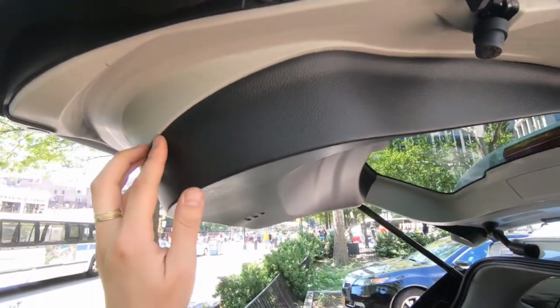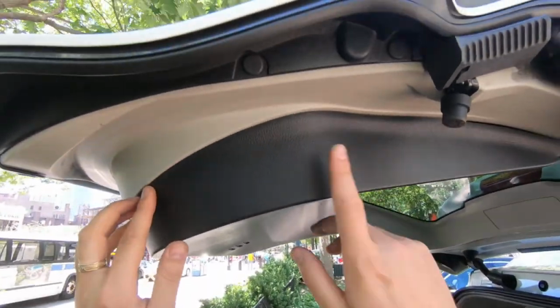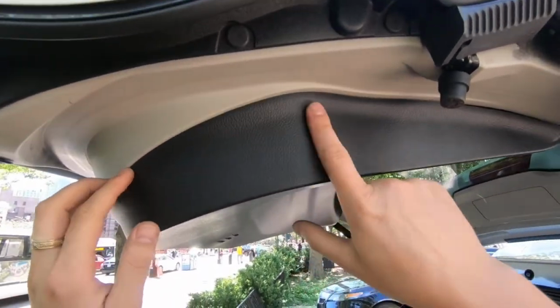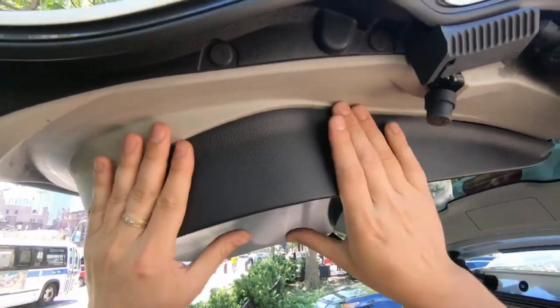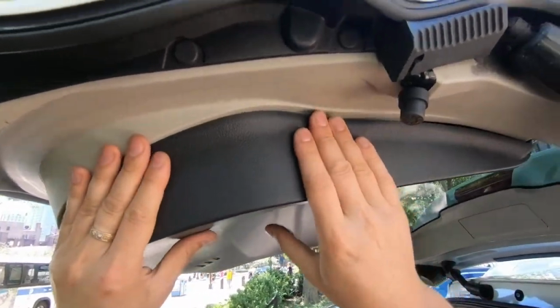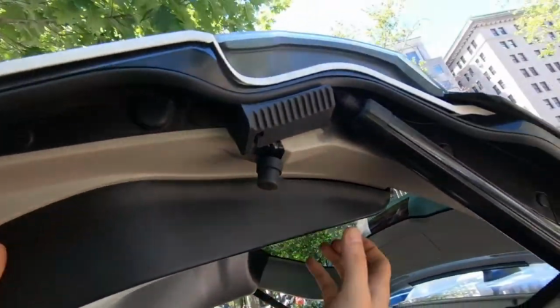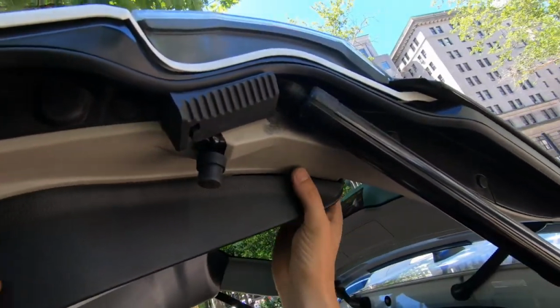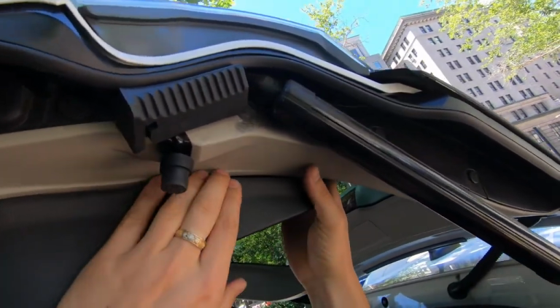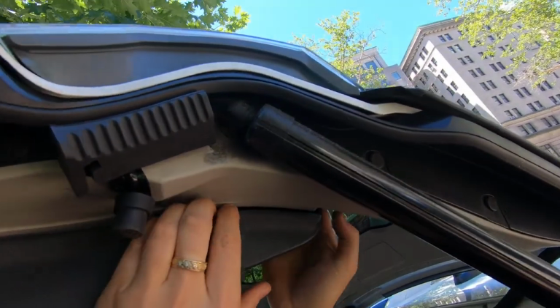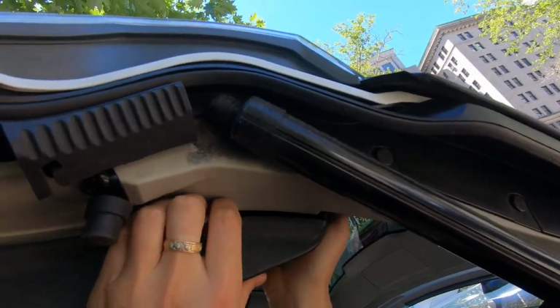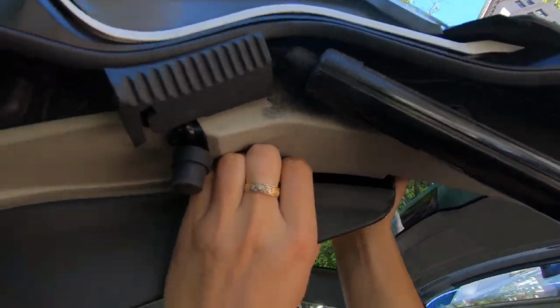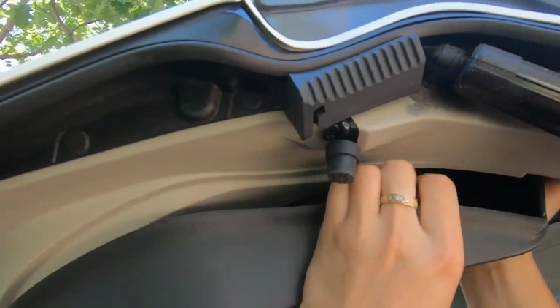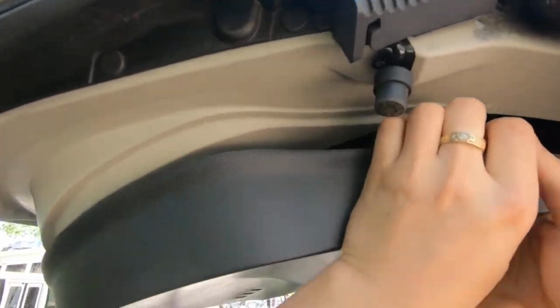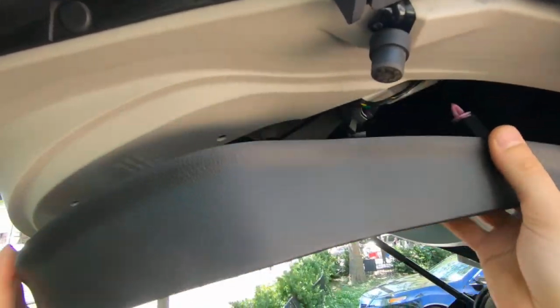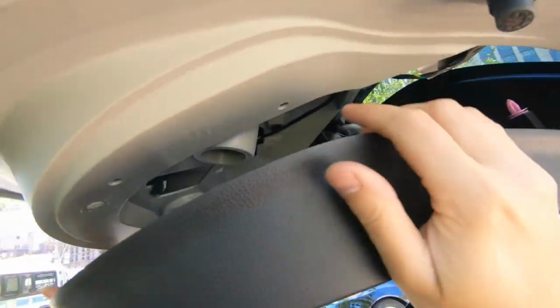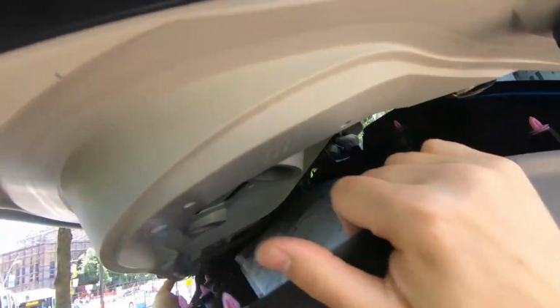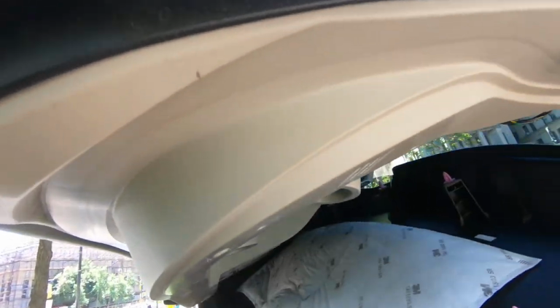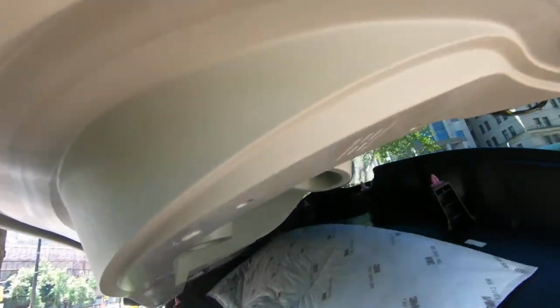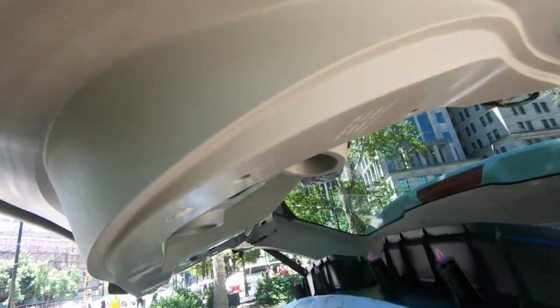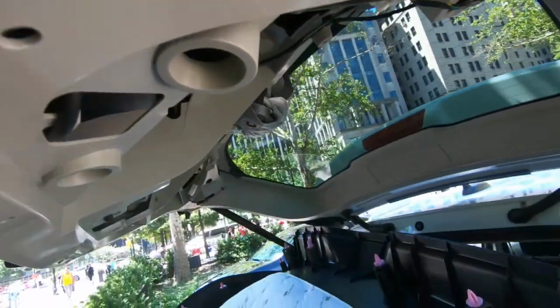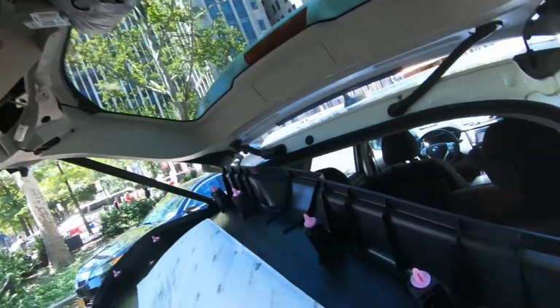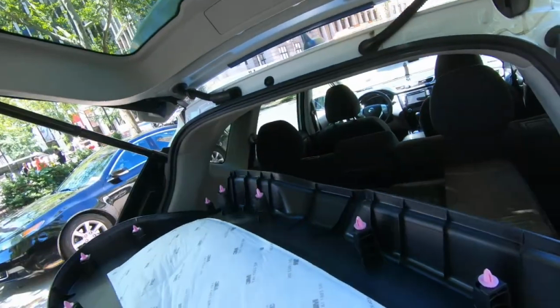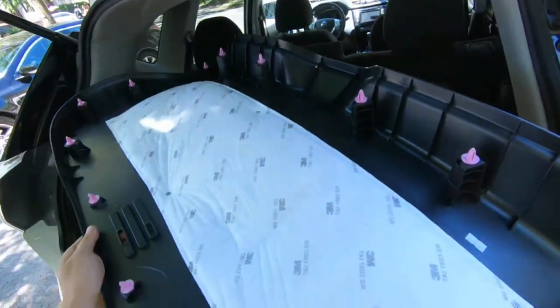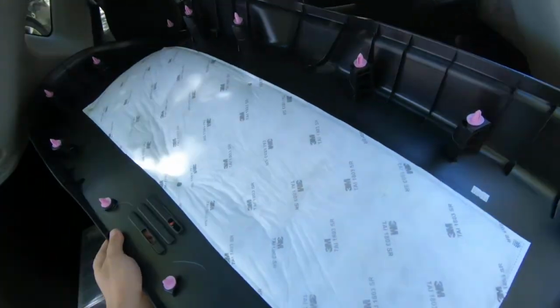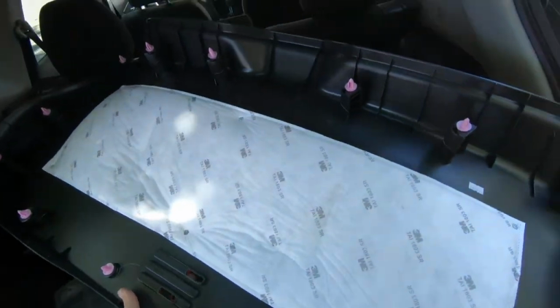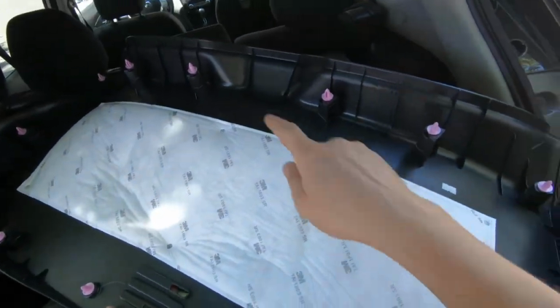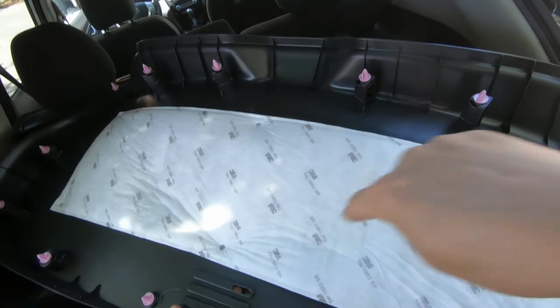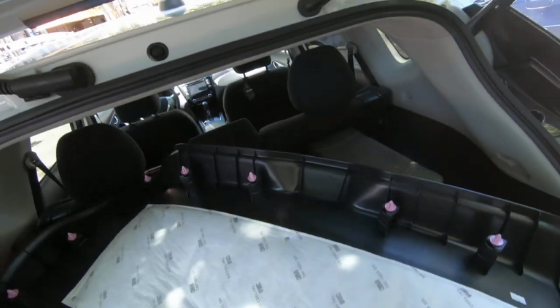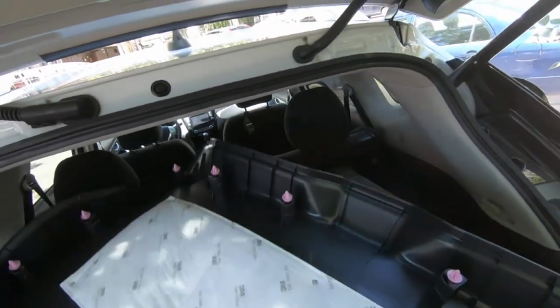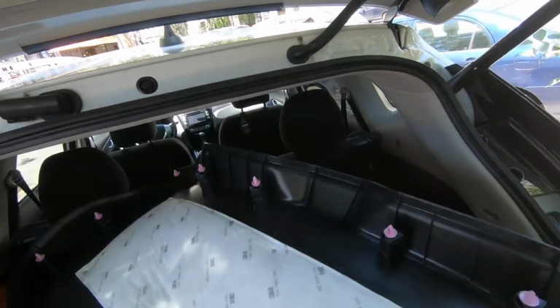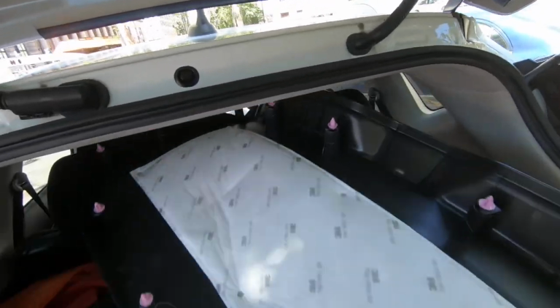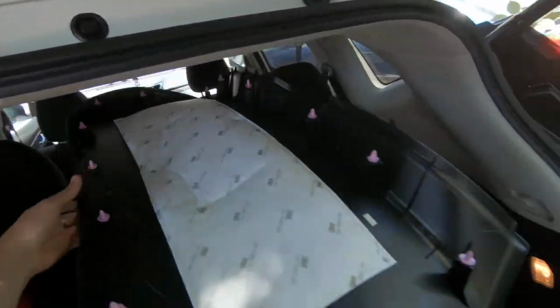The first step is to remove that cover — just gently pull it. There are some clips, as you can see, so just gently pull it.